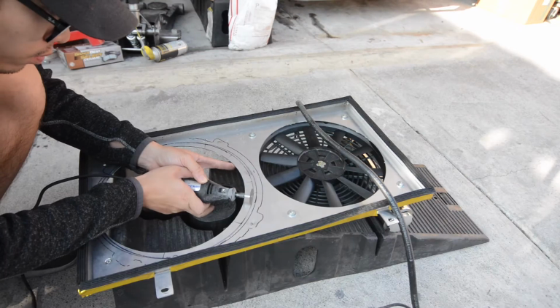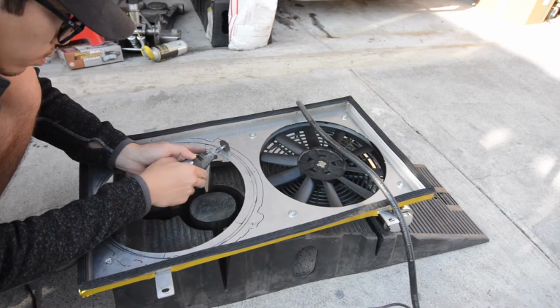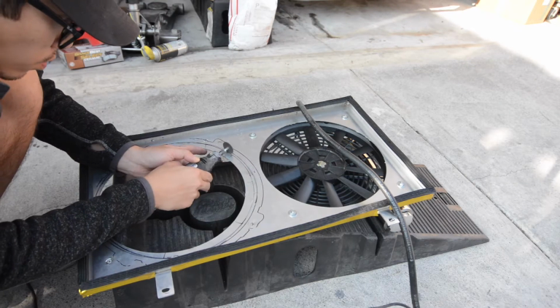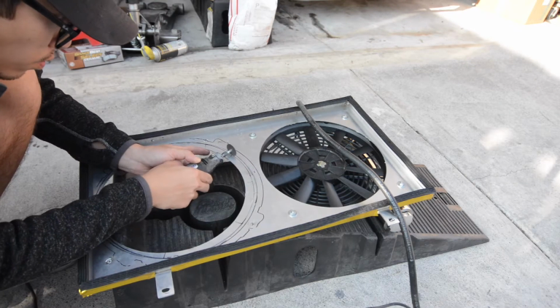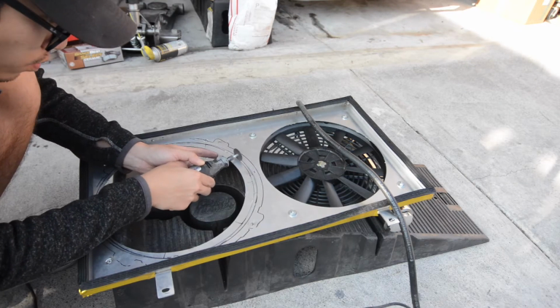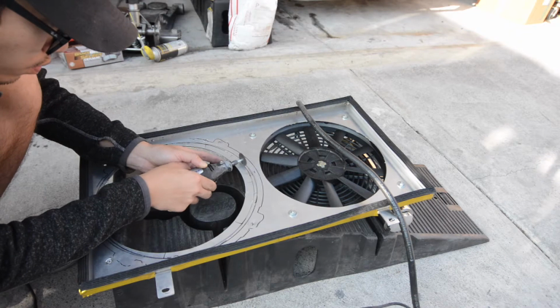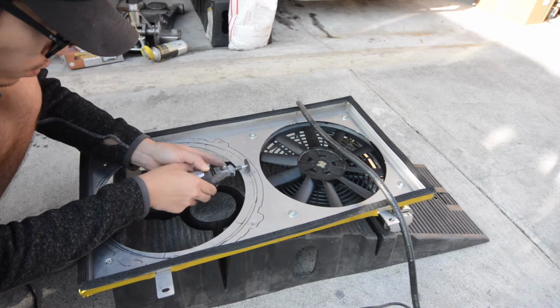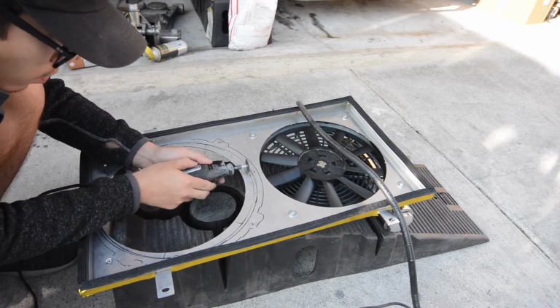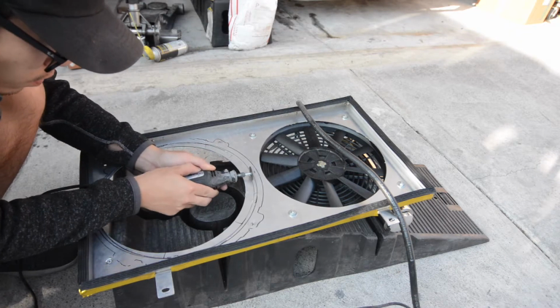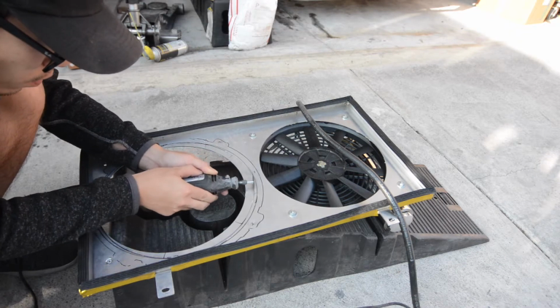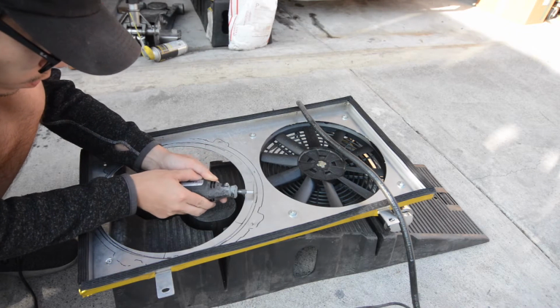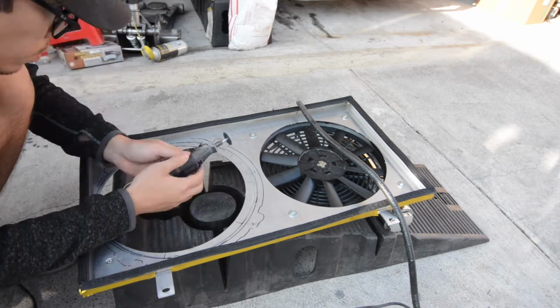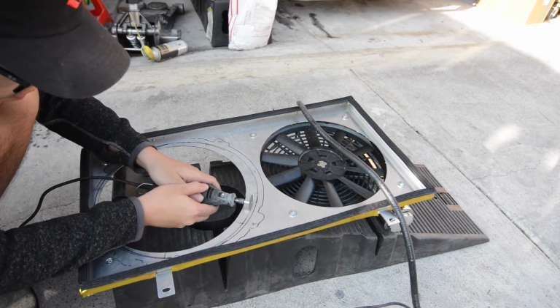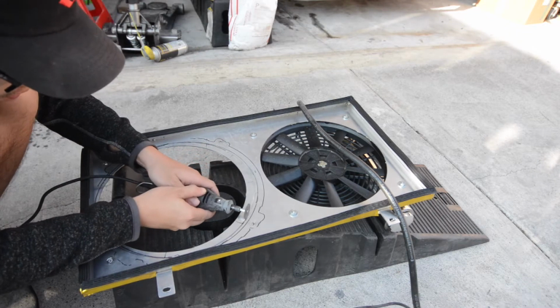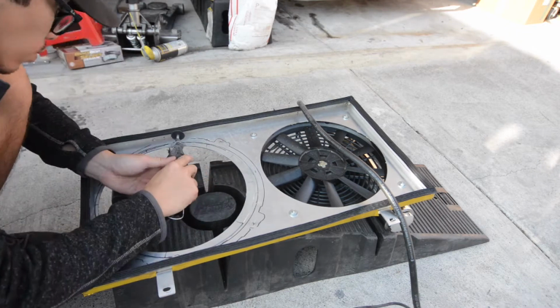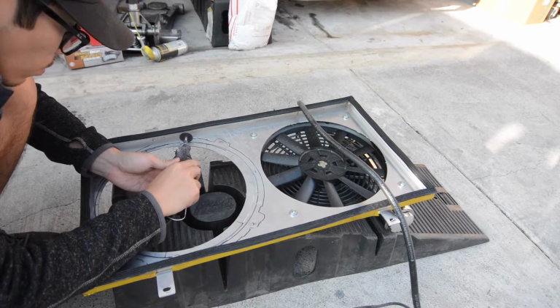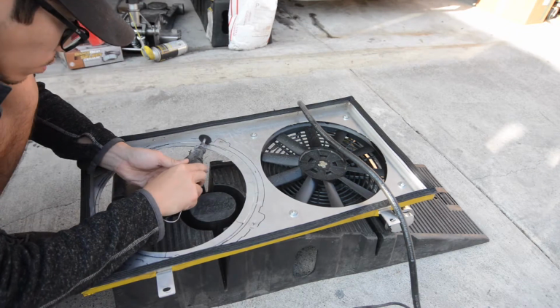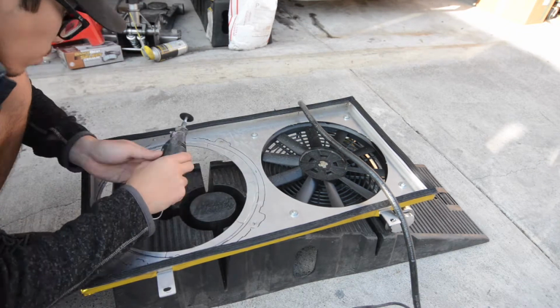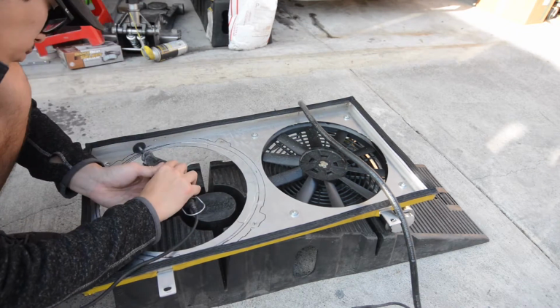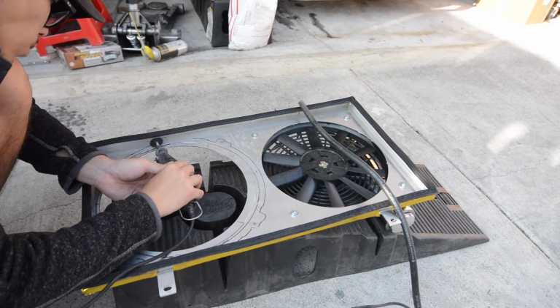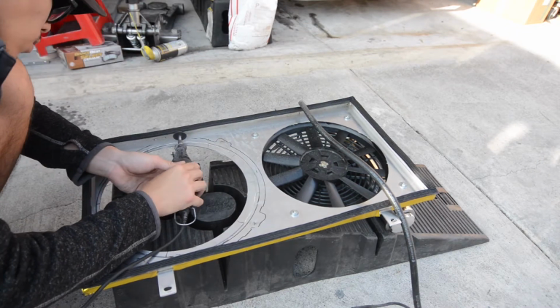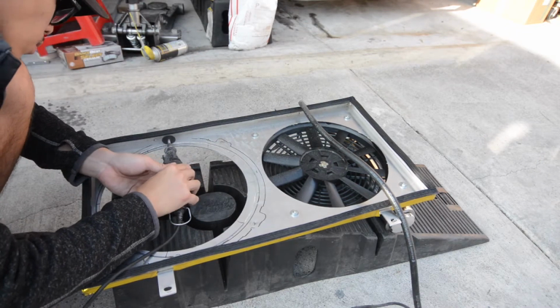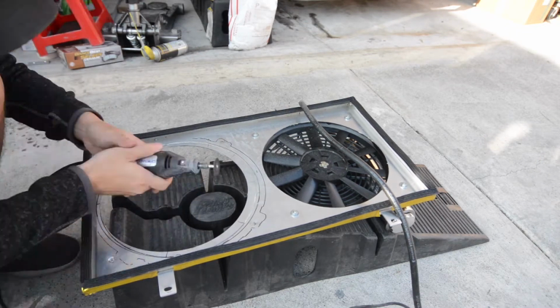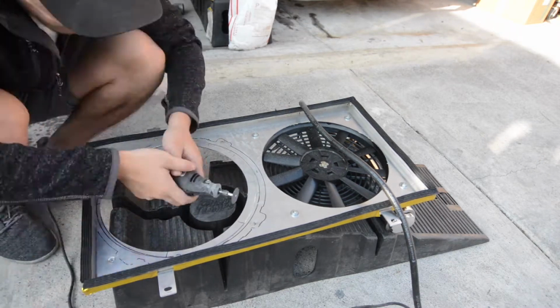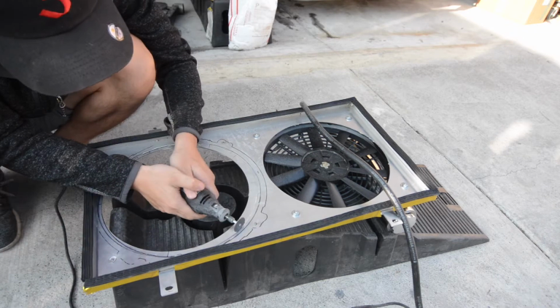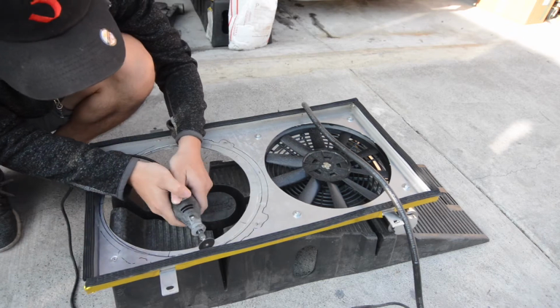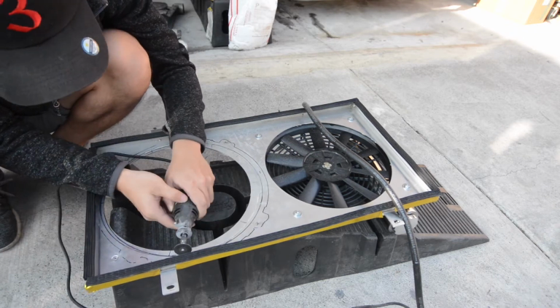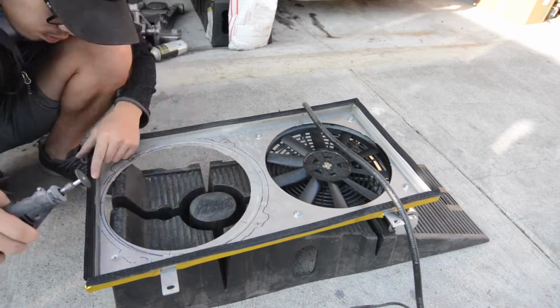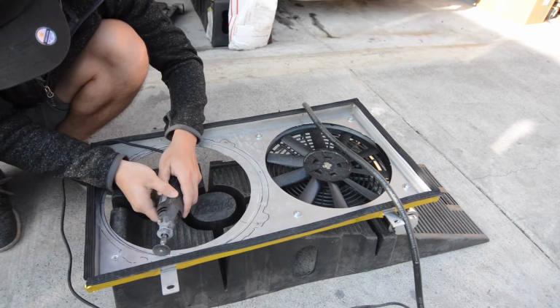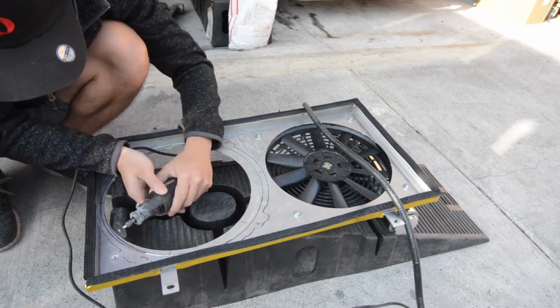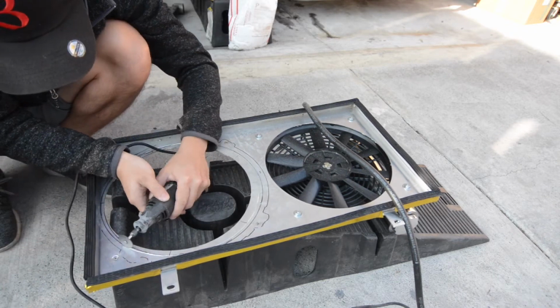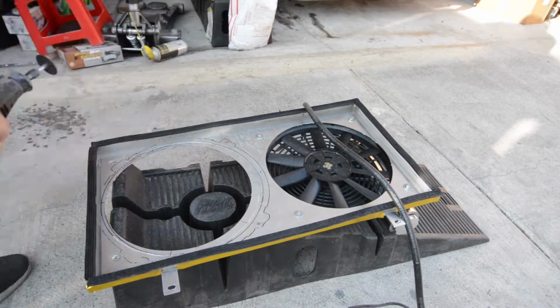Here I'm just cutting out the trace marks for the new fan. It's quite a lot larger than the original slim fans, so we're going to have to trim a bunch of this off.